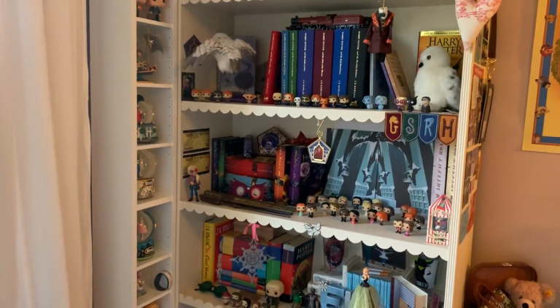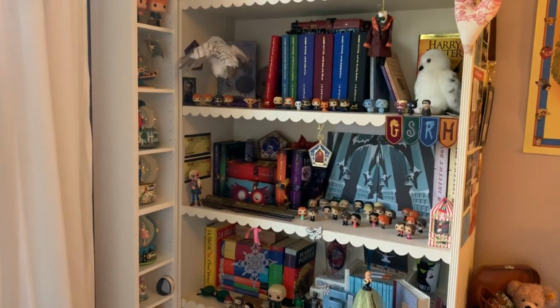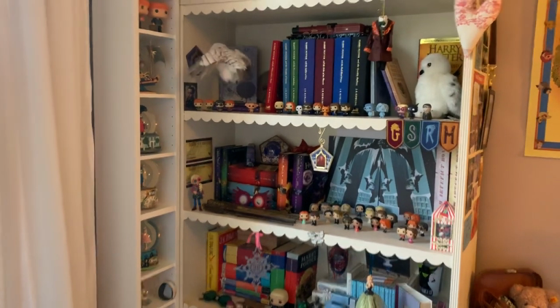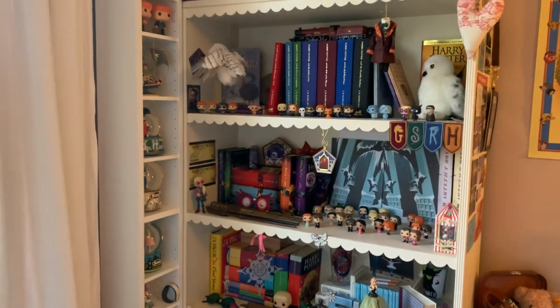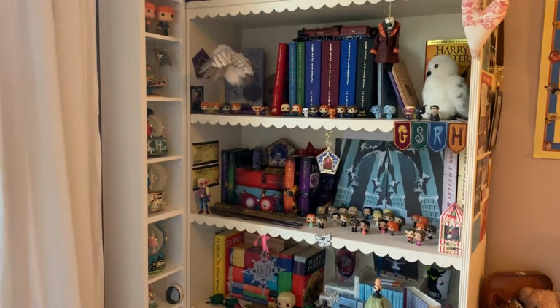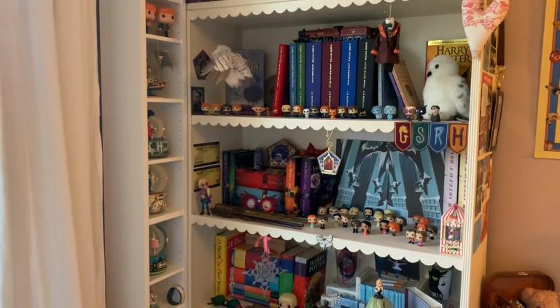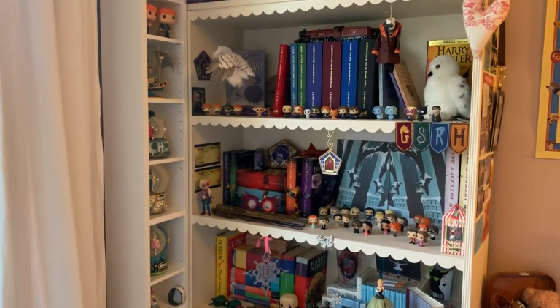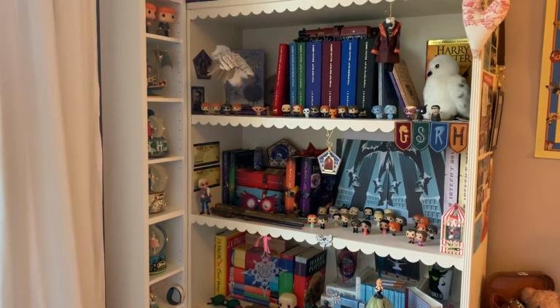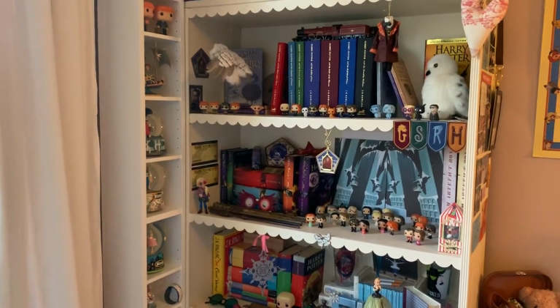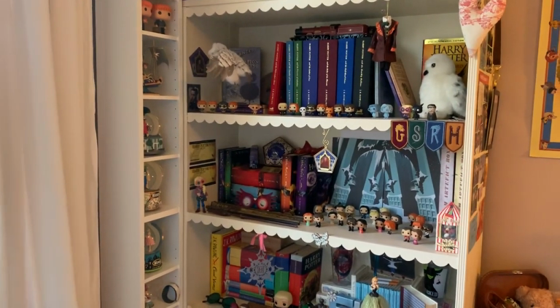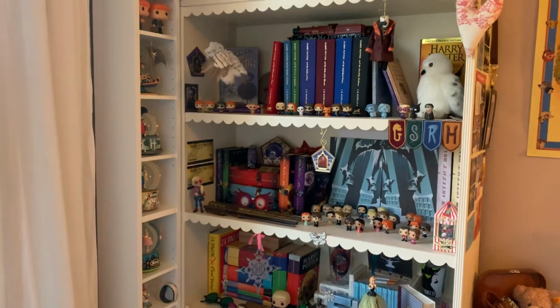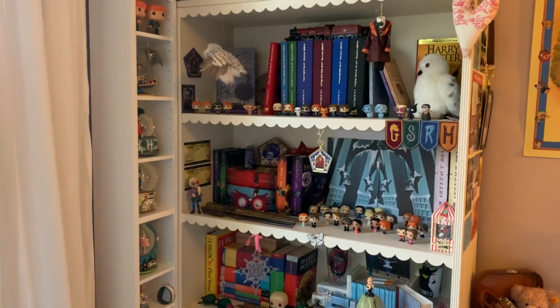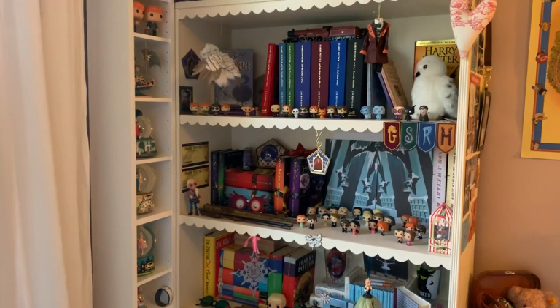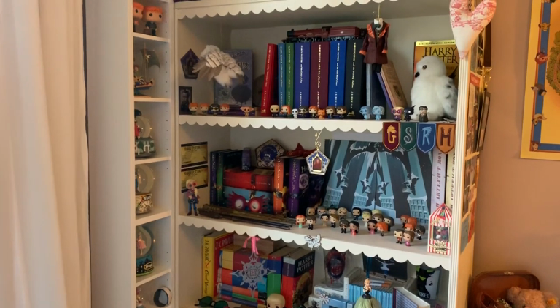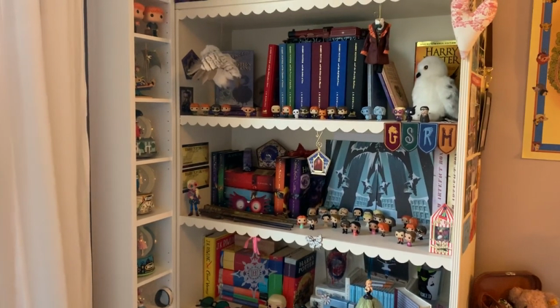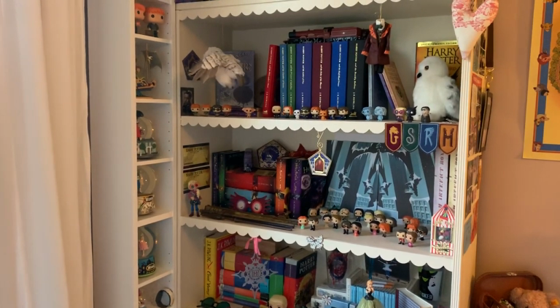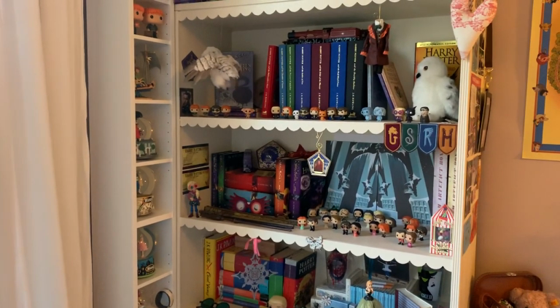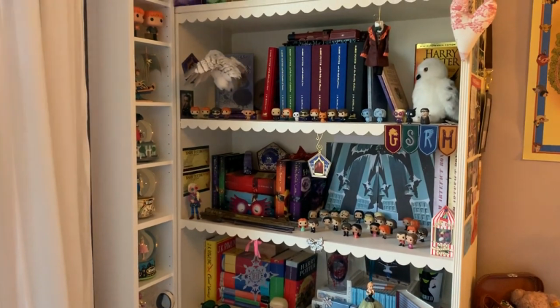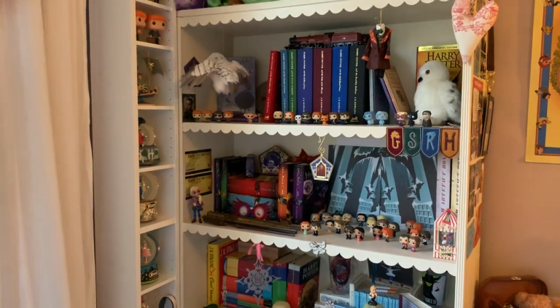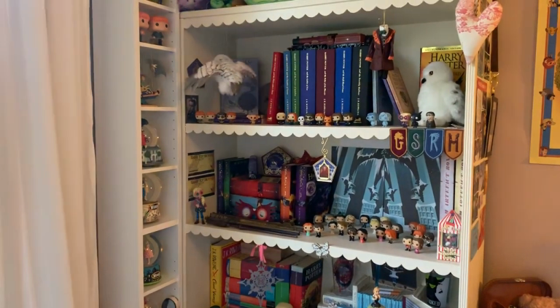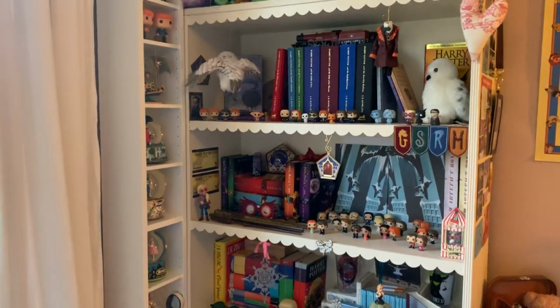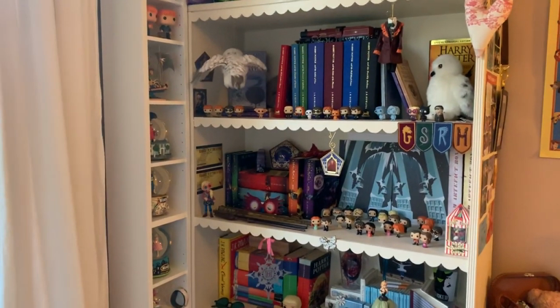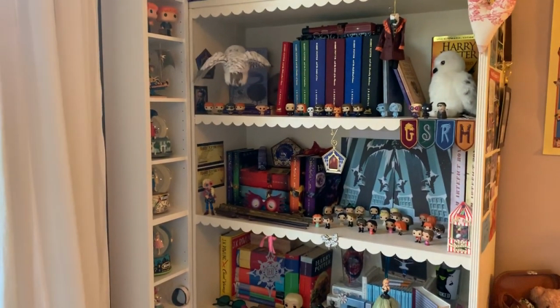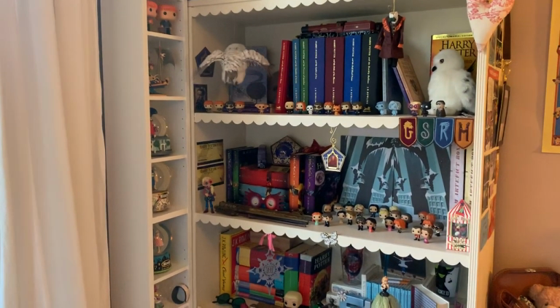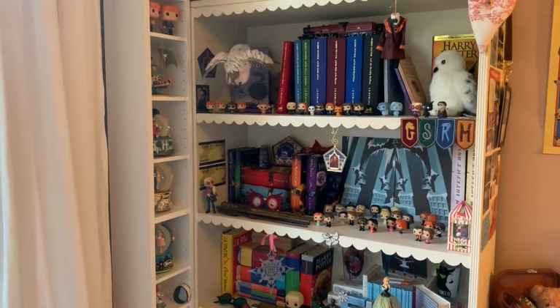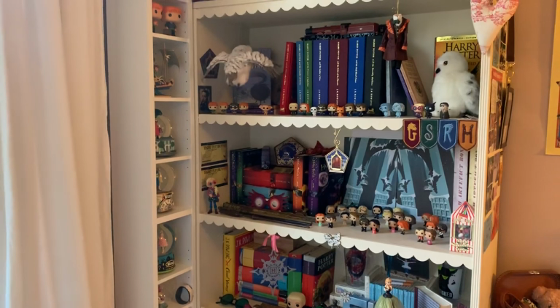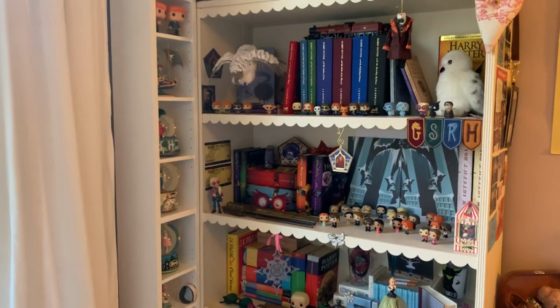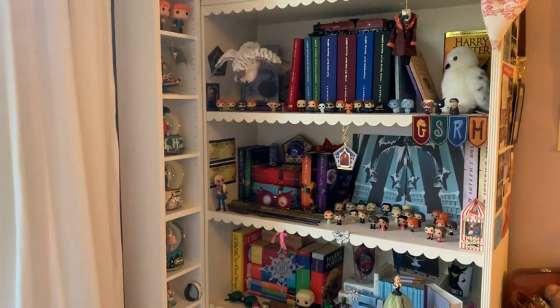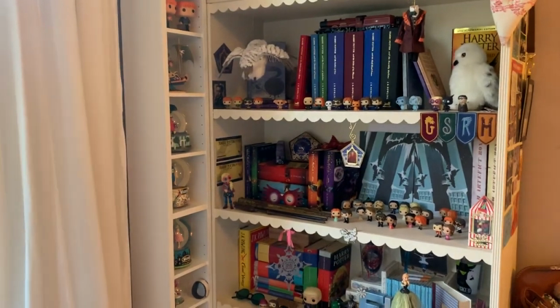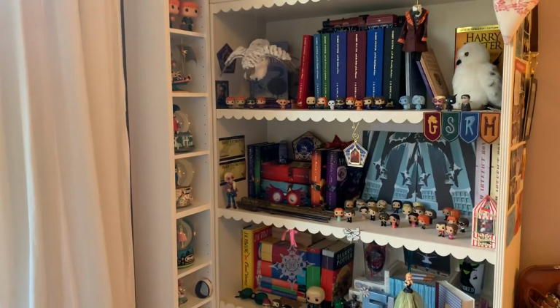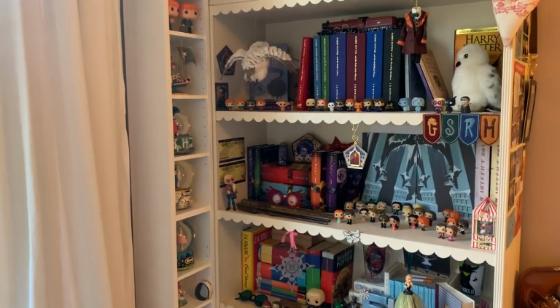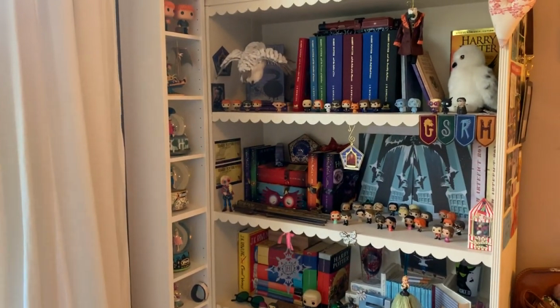Hello, welcome back to my channel. I'm just going to give you an updated bookcase tour. This is mainly Harry Potter, Bitter Disney and Bitter General.